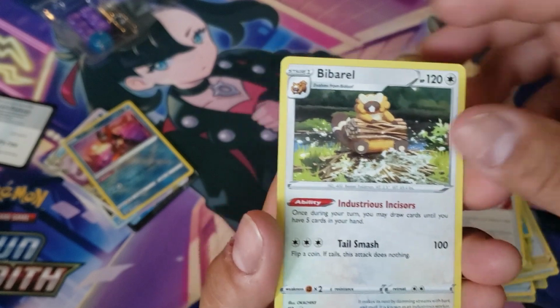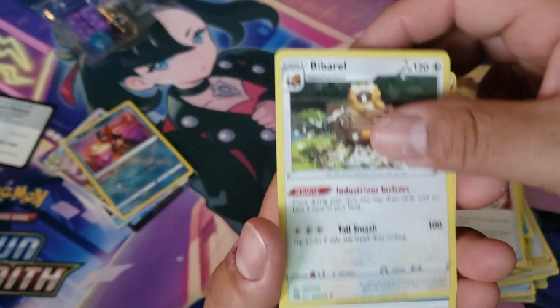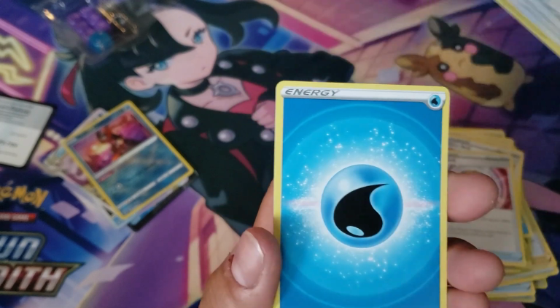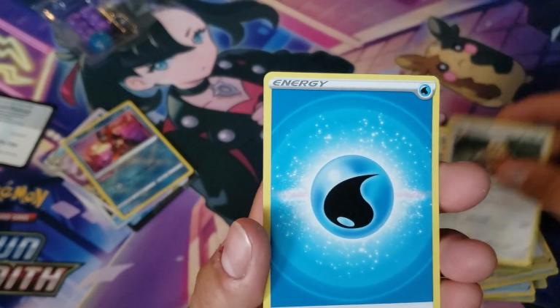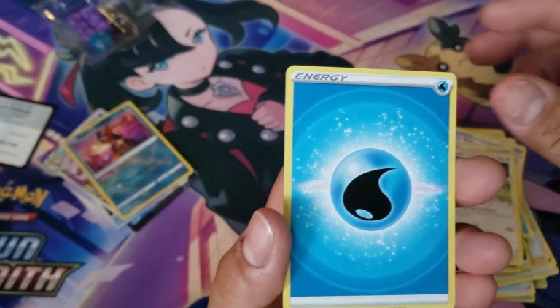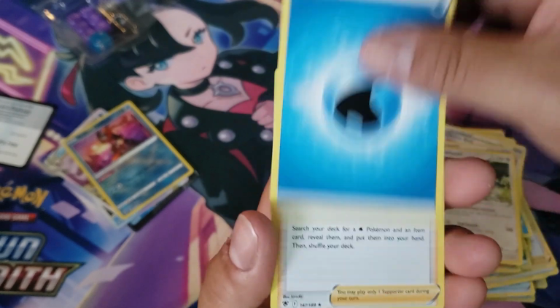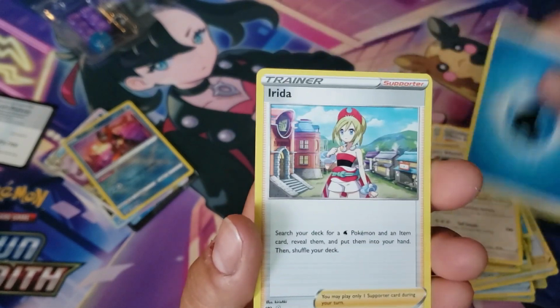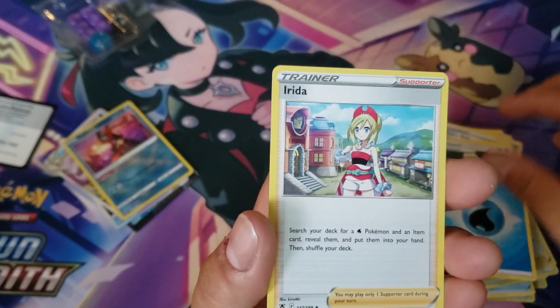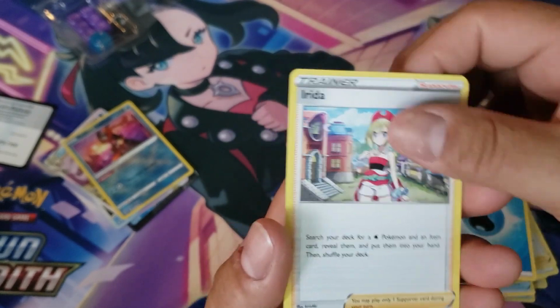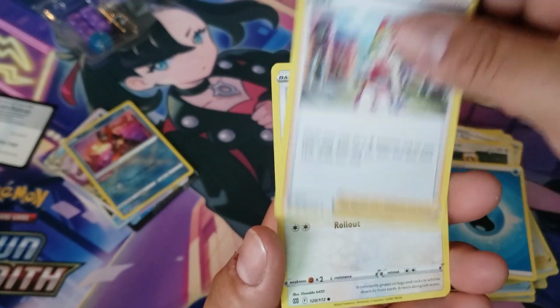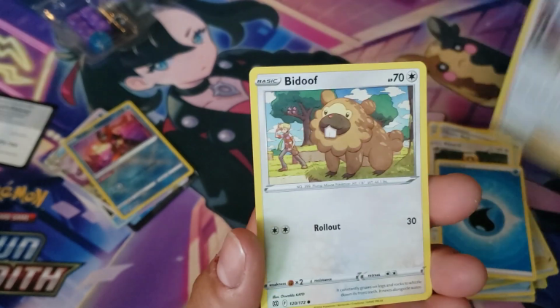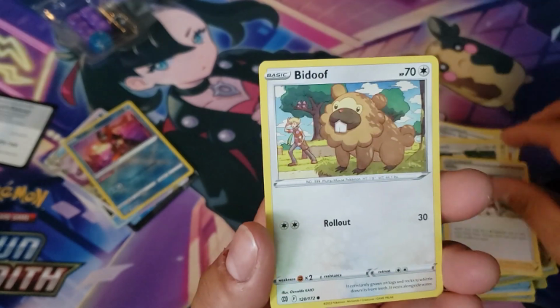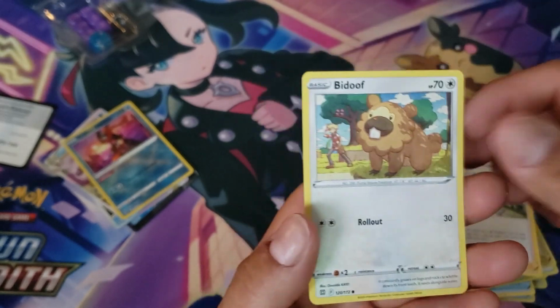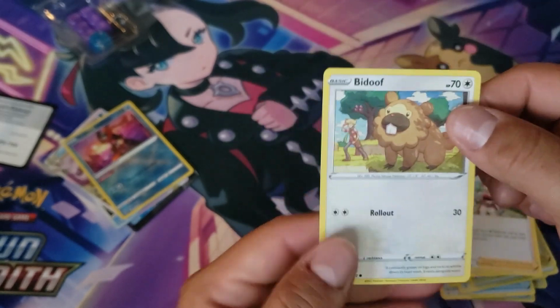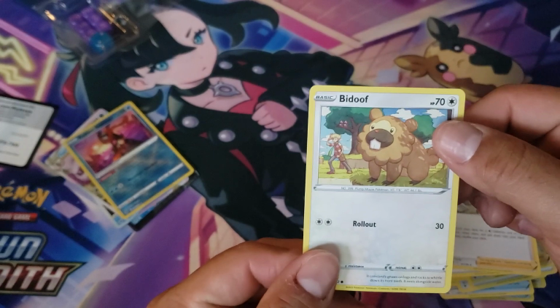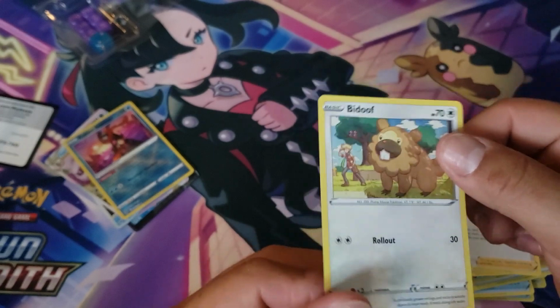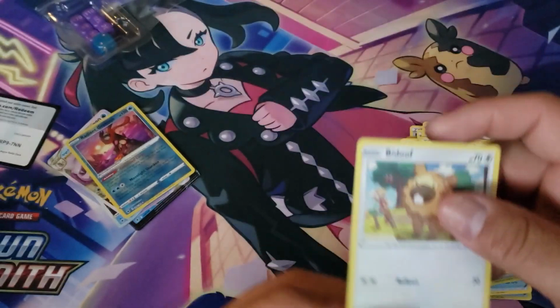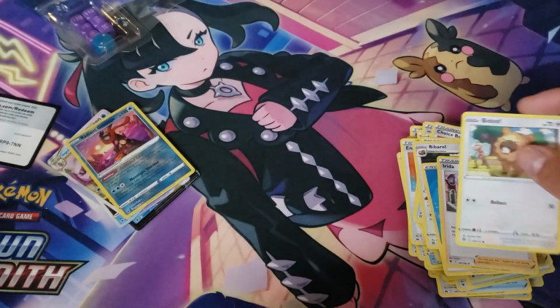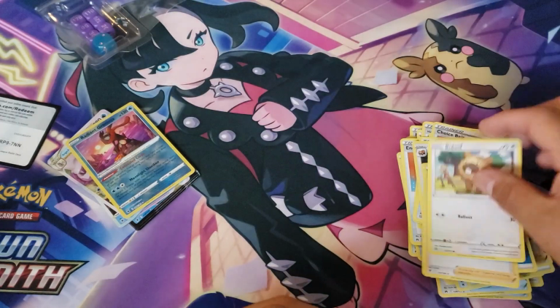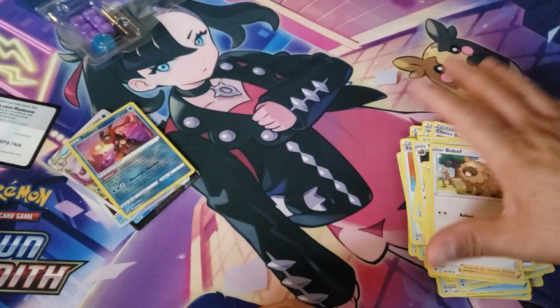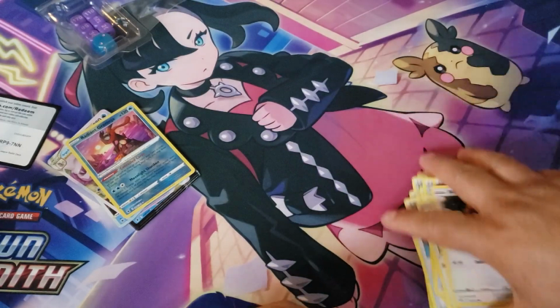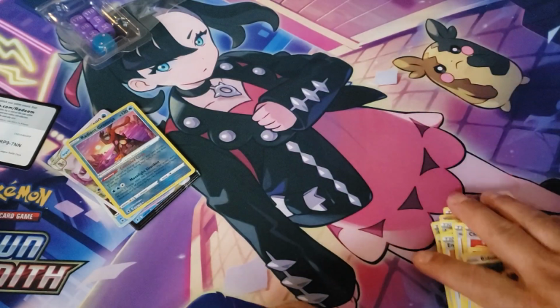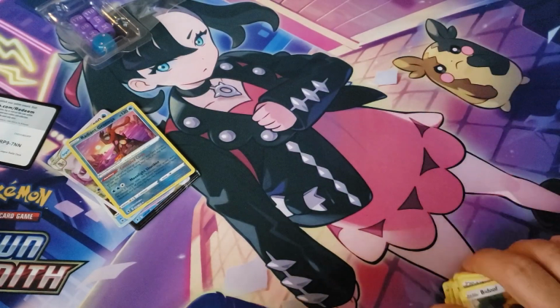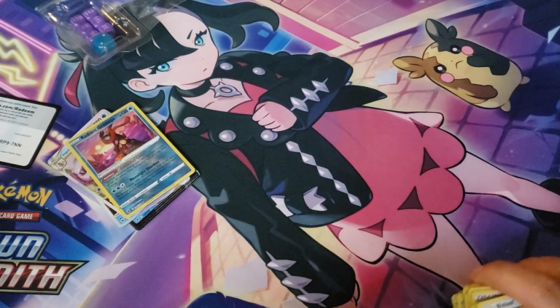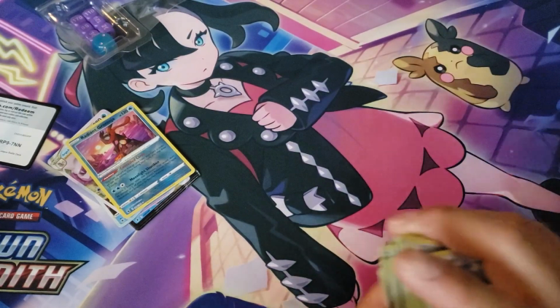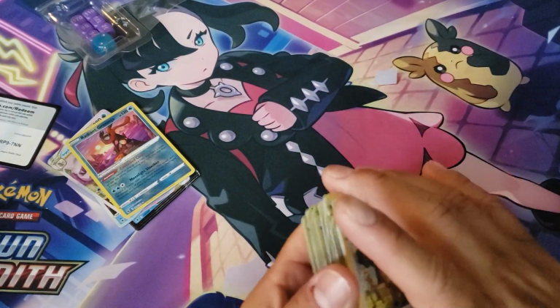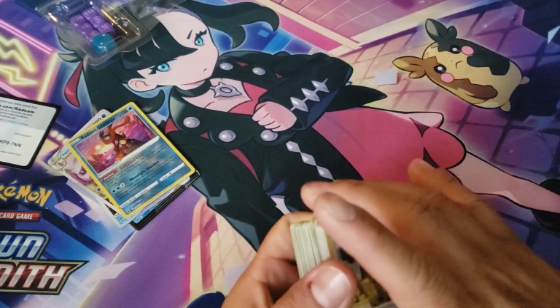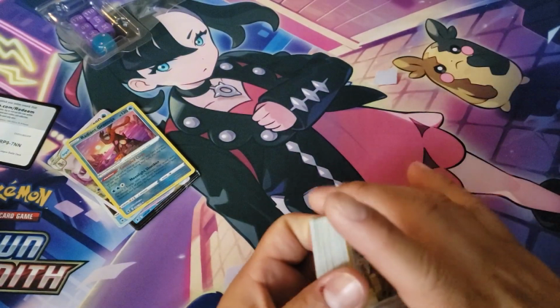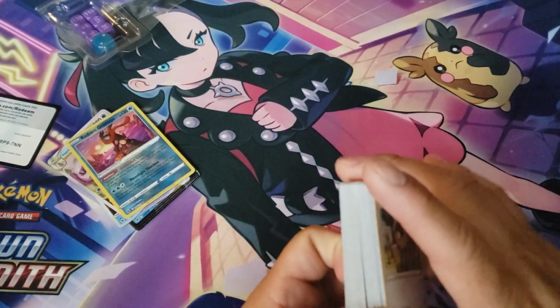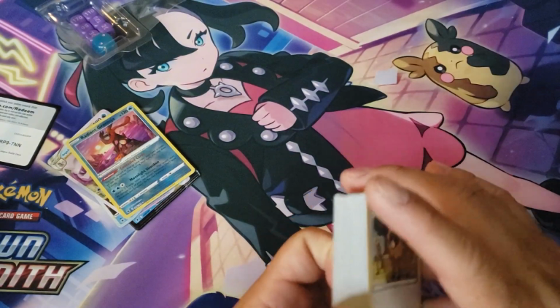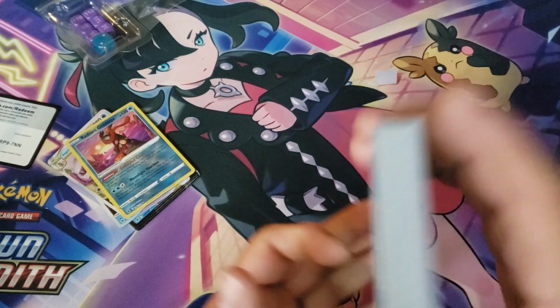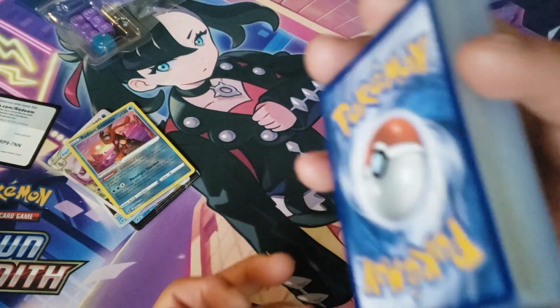Alright, we got a Heavy Ball, another Boss's Orders, Choice Belt, Ultra Ball, our third Bibarel, and there it is — Ambipom — the third one. So yeah guys, this is our deck for those who want to use this.